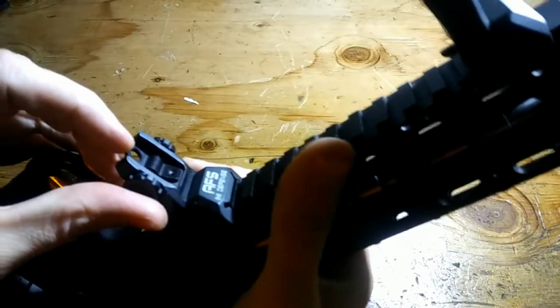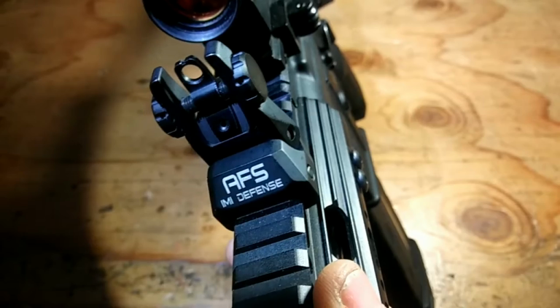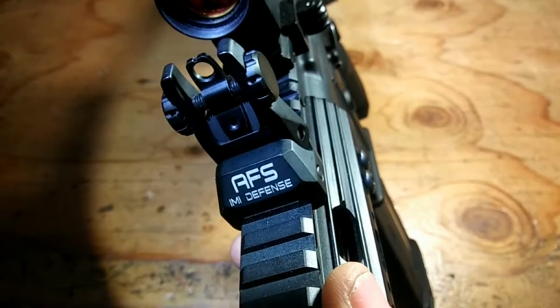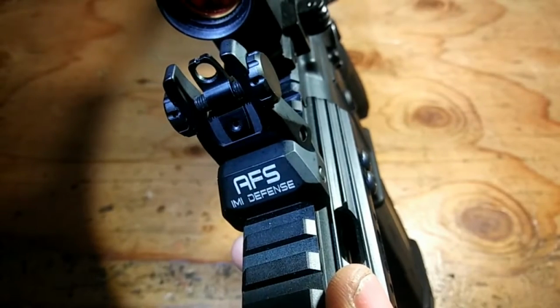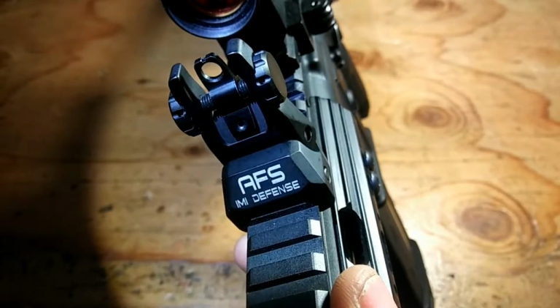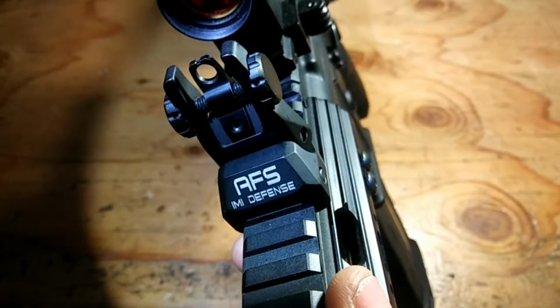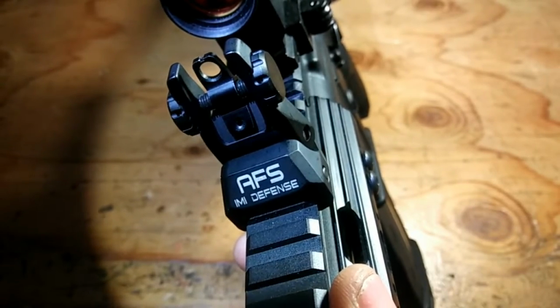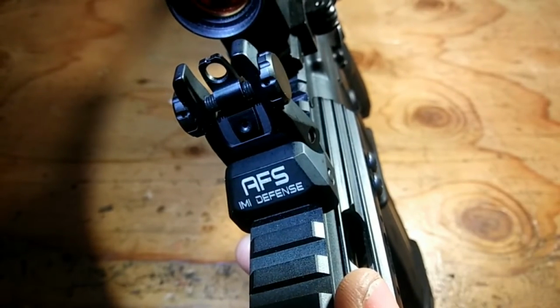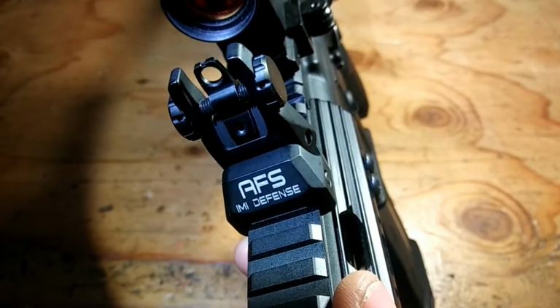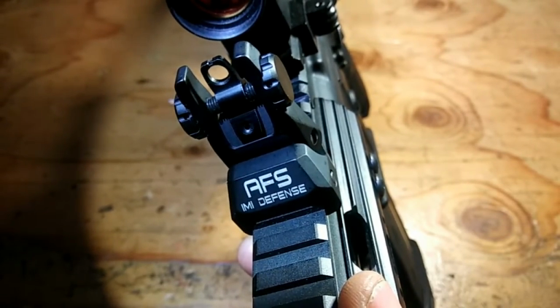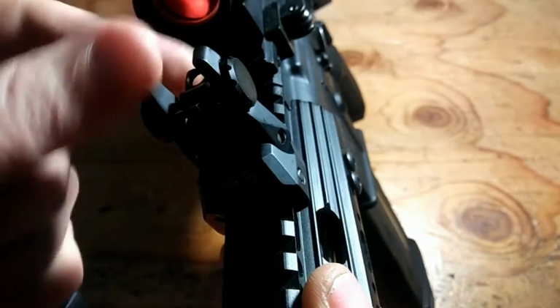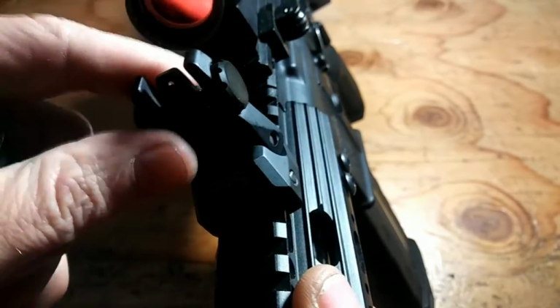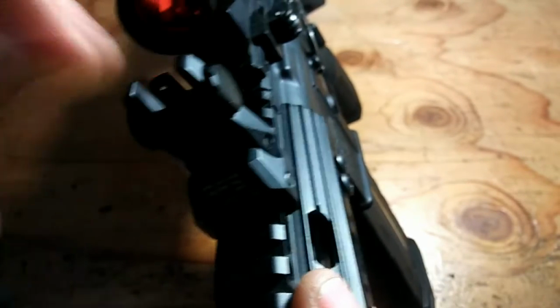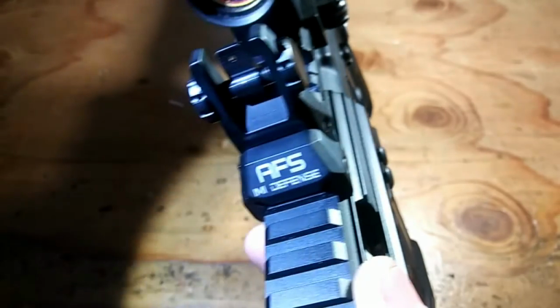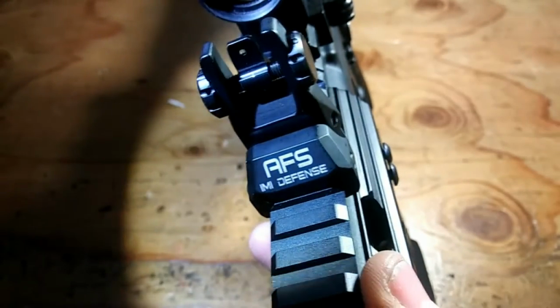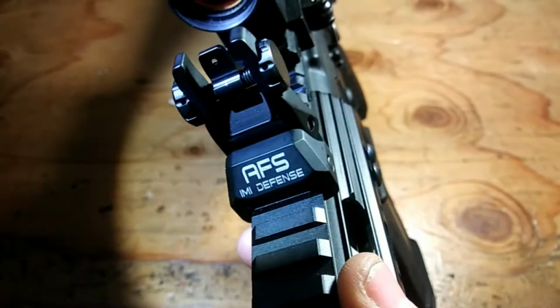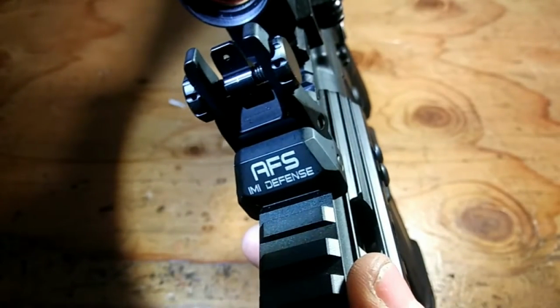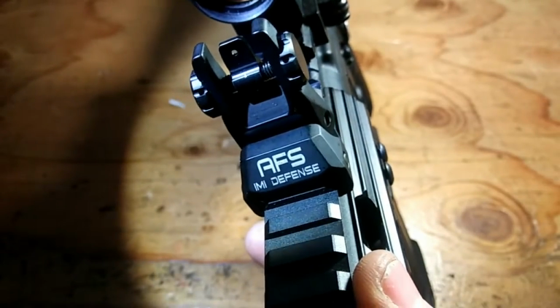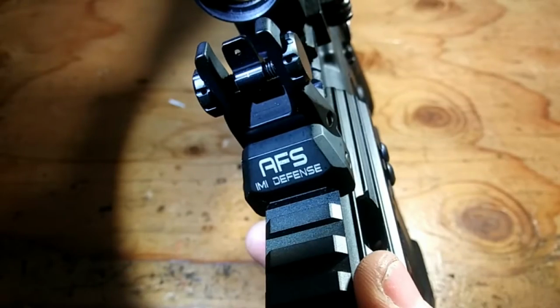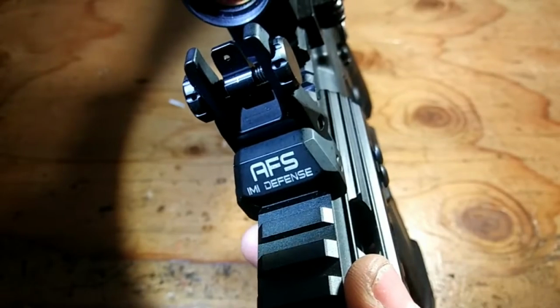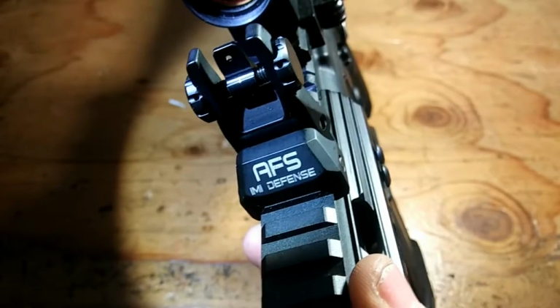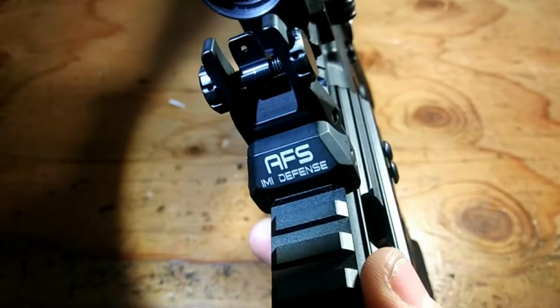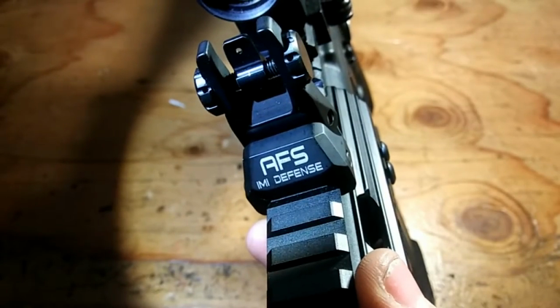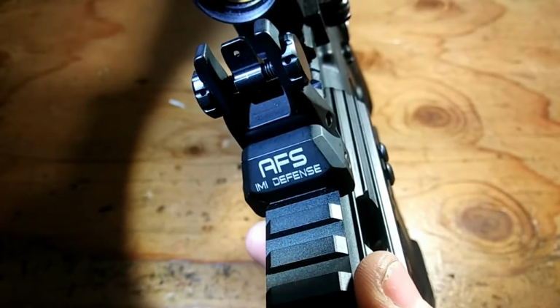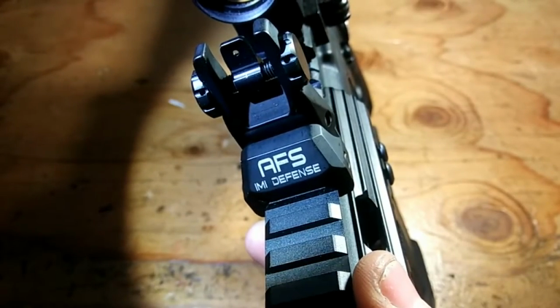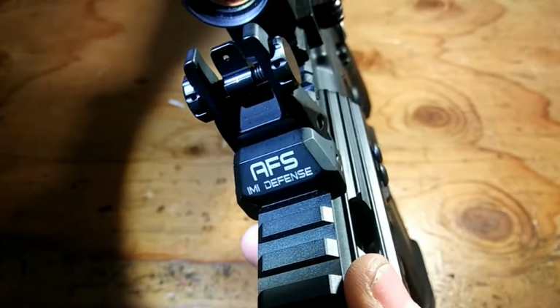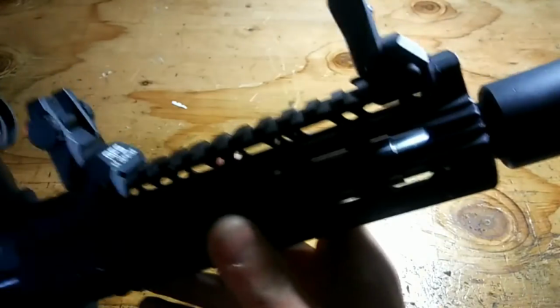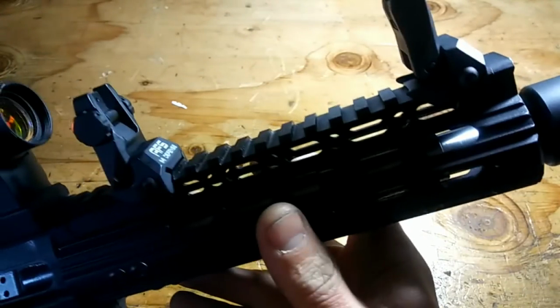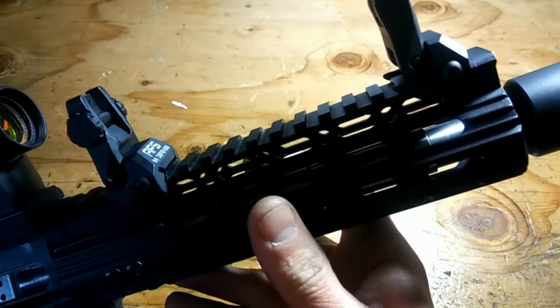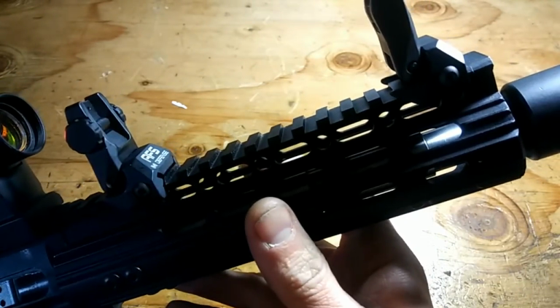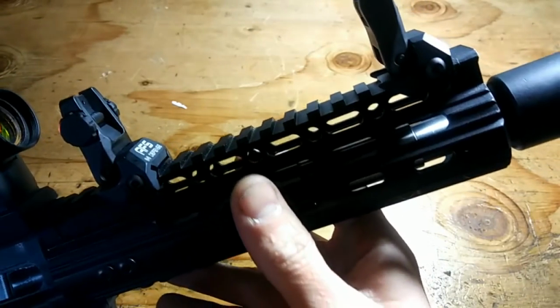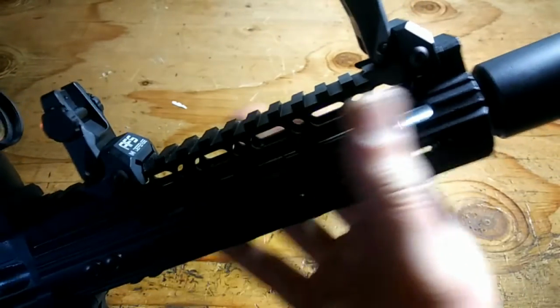There's also a notch at the top of the largest aperture, as you can see. The detents are very positive, just like everything else on the sight. Not only is the rear sight ambidextrous, but they're both adjustable by hand.